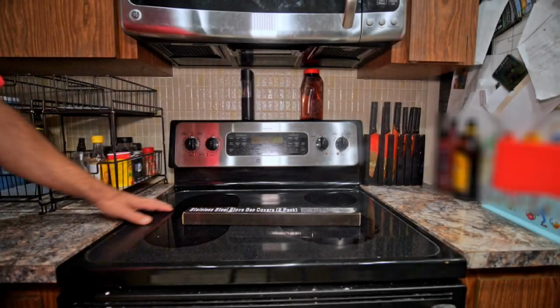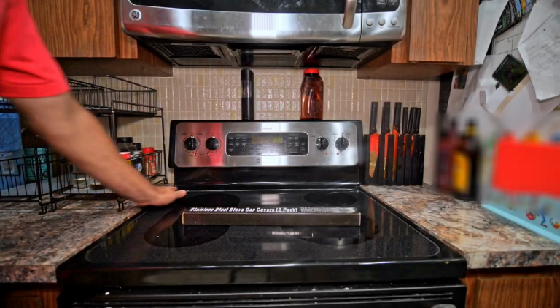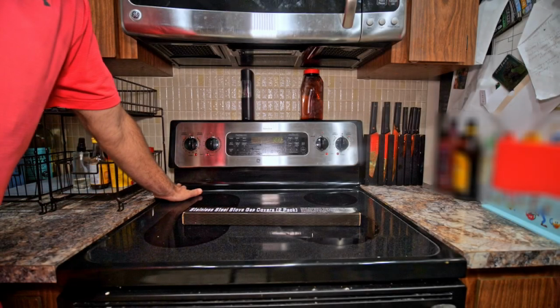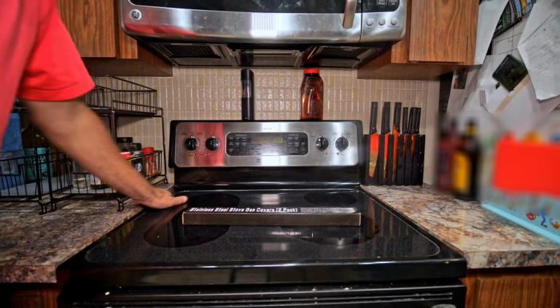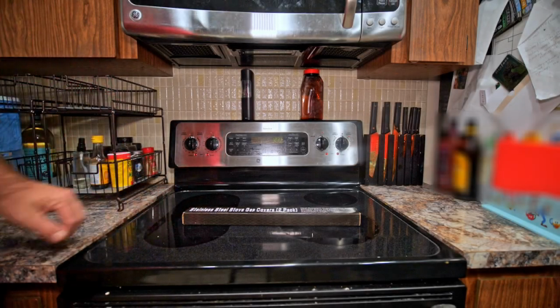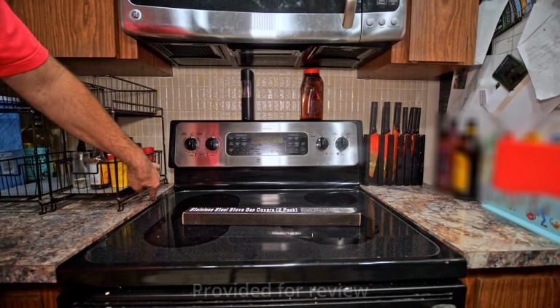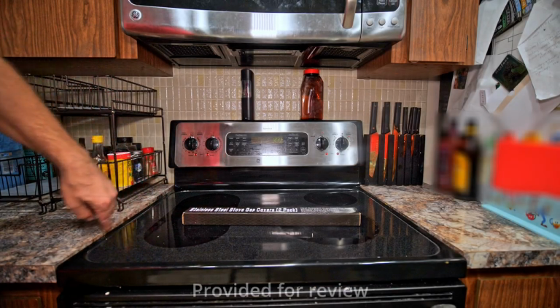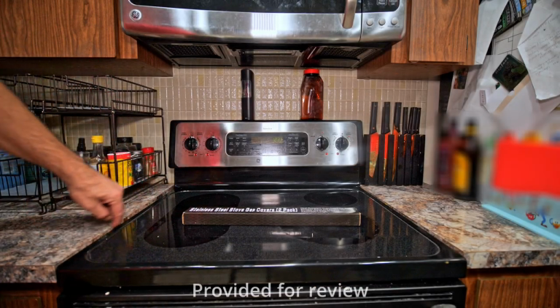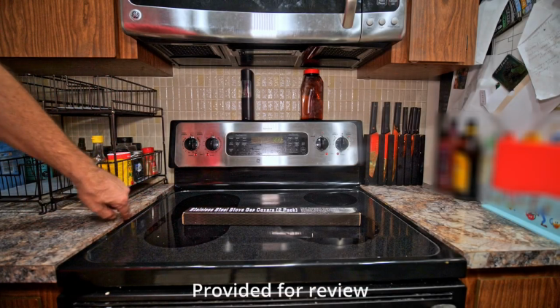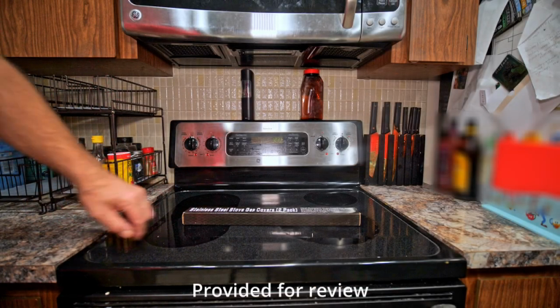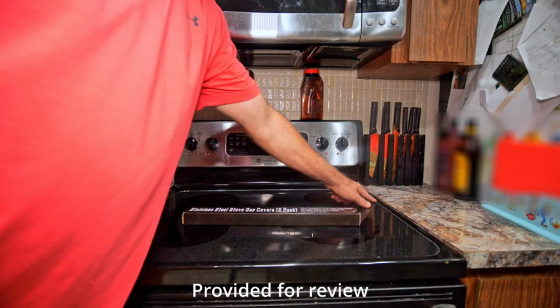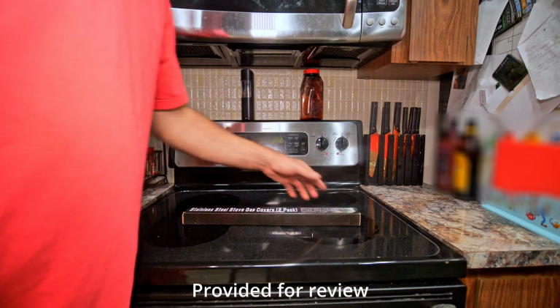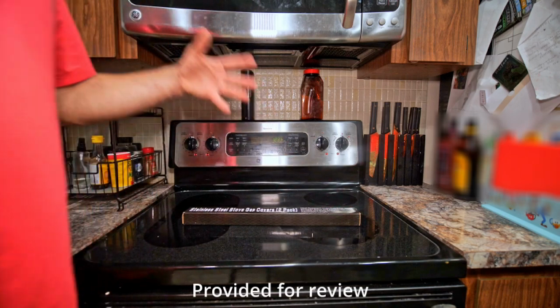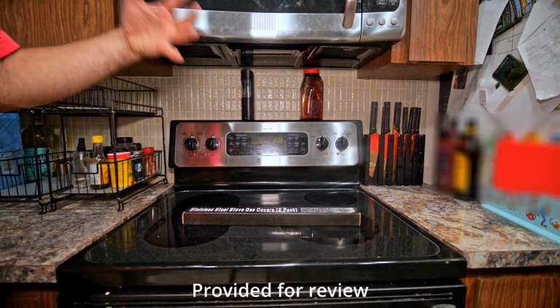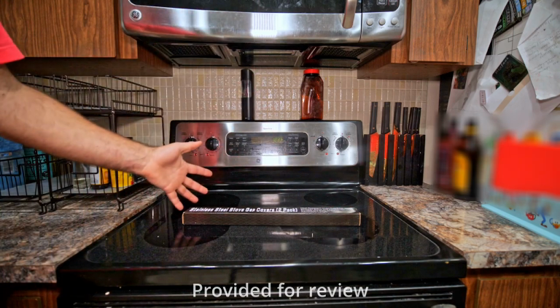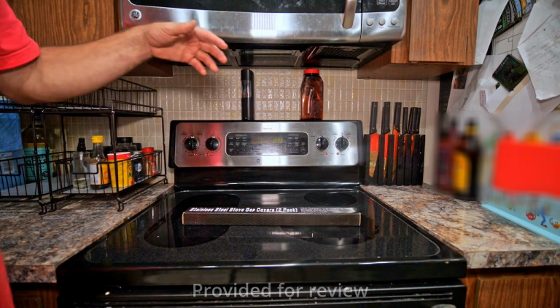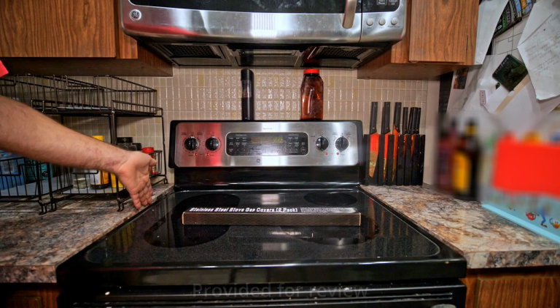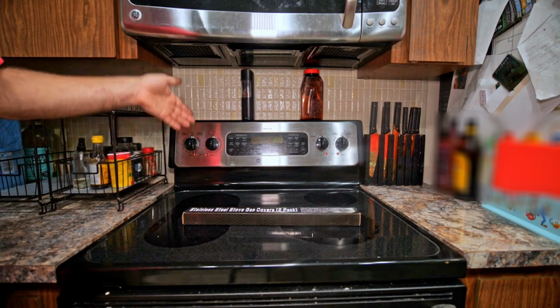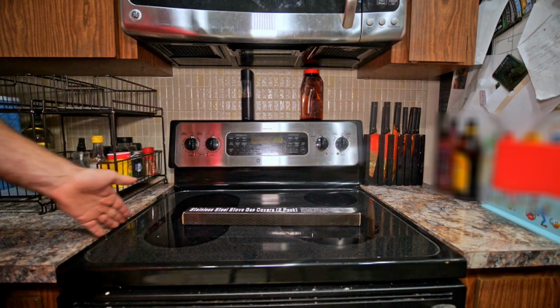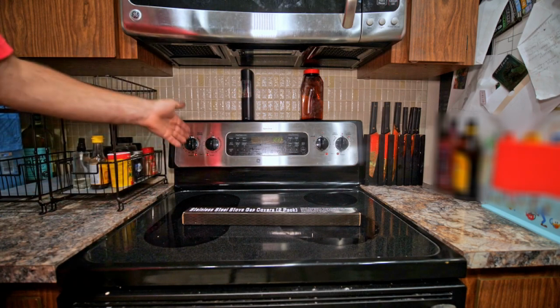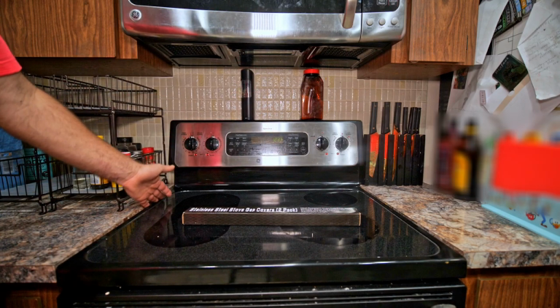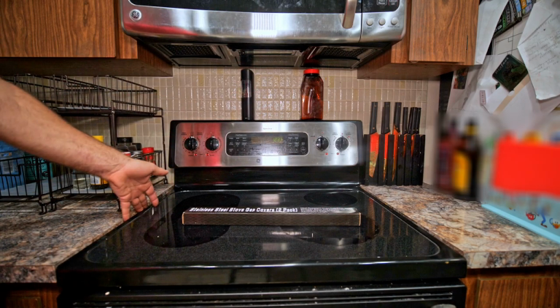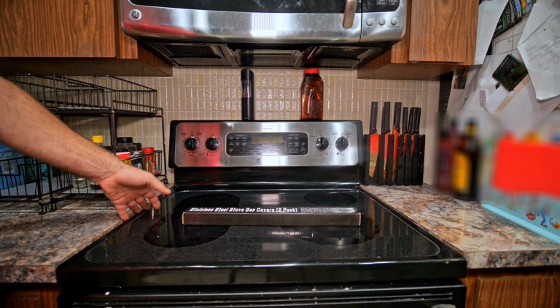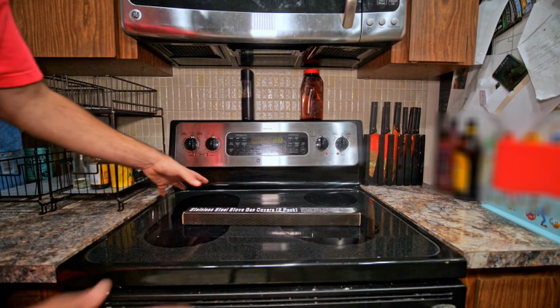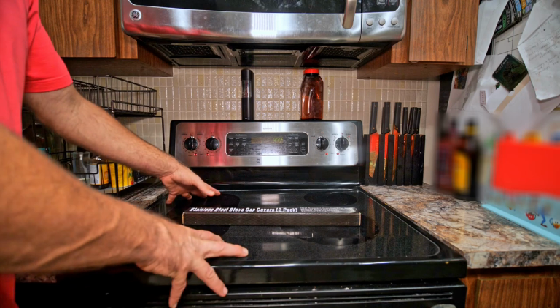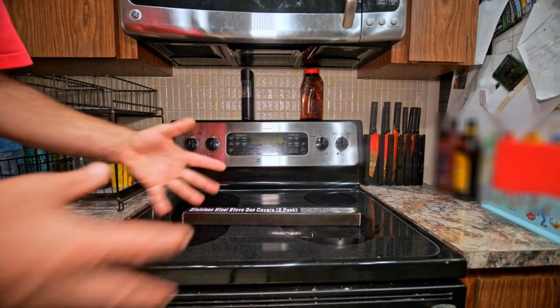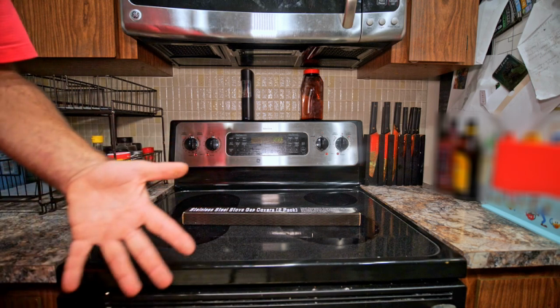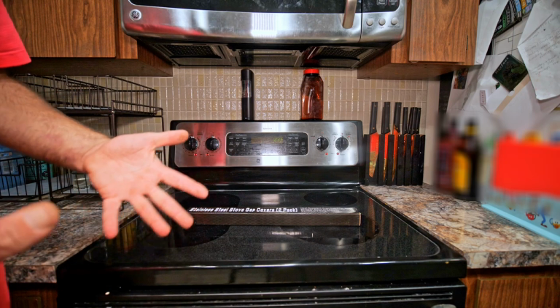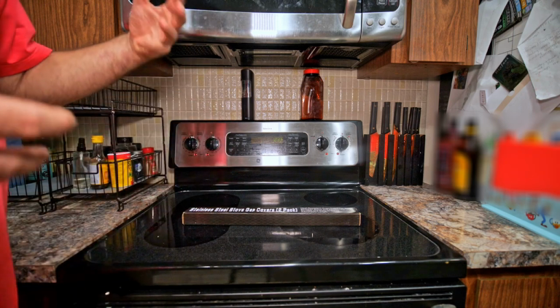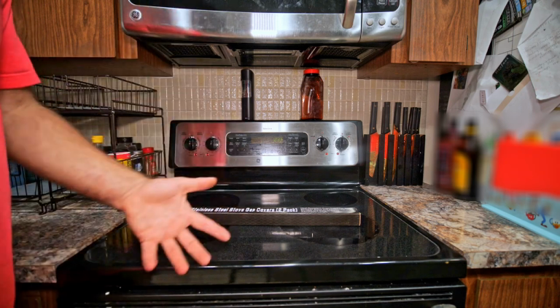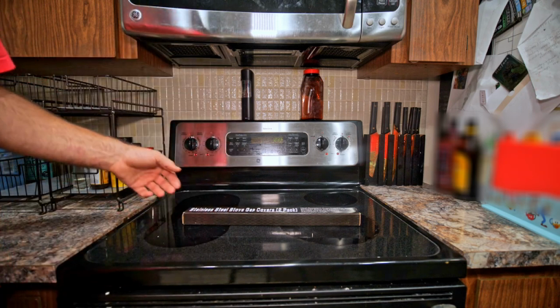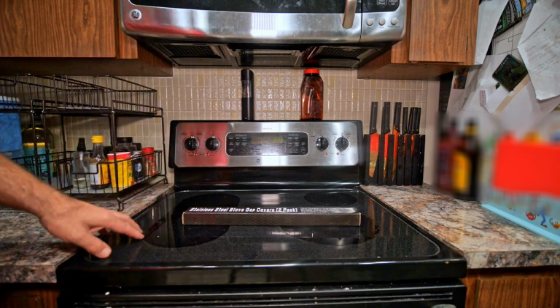I've been having trouble with these ugly gaps right here on the sides of the stove. Not to mention, when you spill stuff — food, water, whatever — it can fall in between there, and then you're having to drag the whole stove out just to clean up that mess.